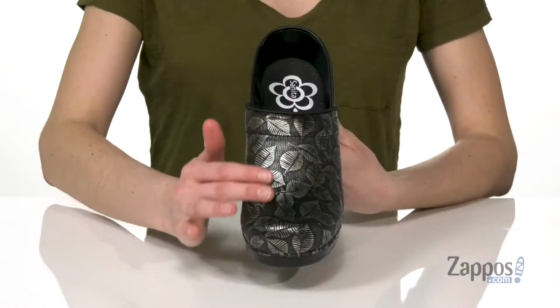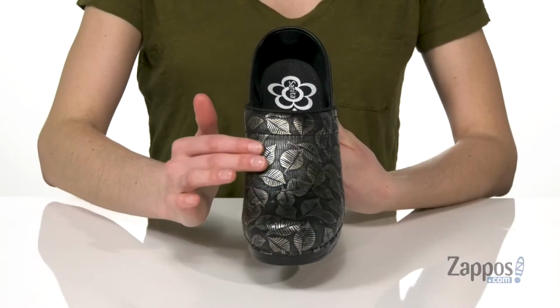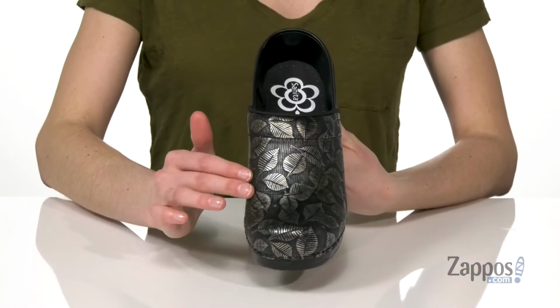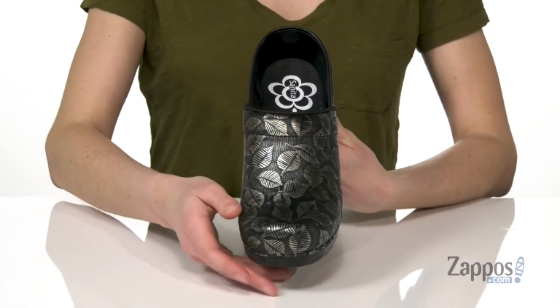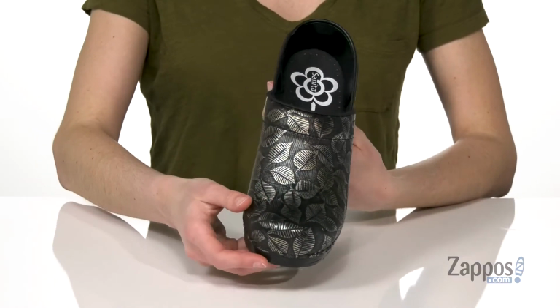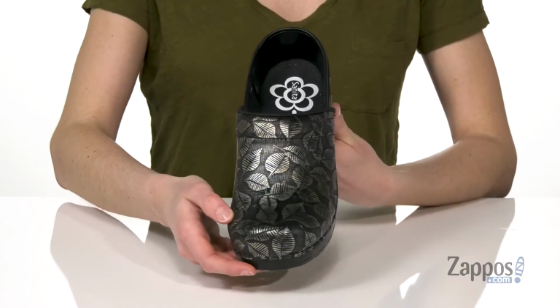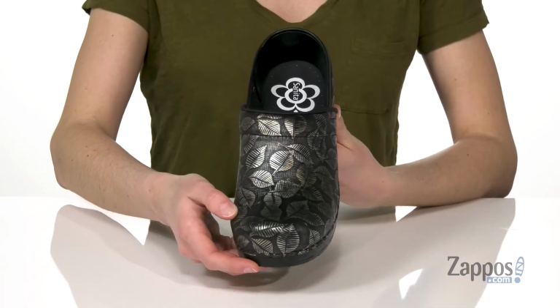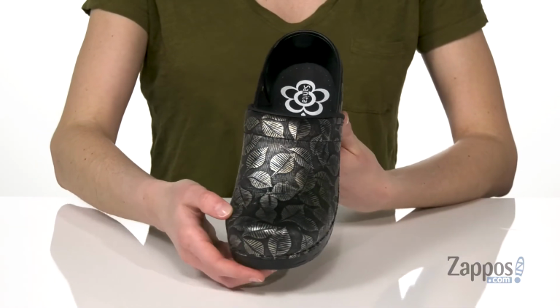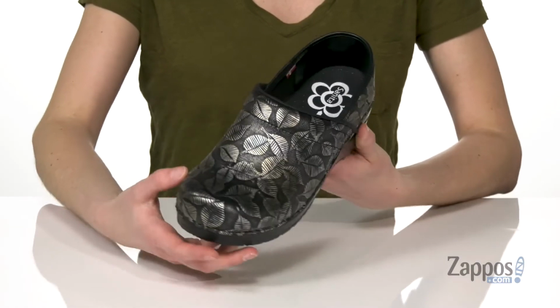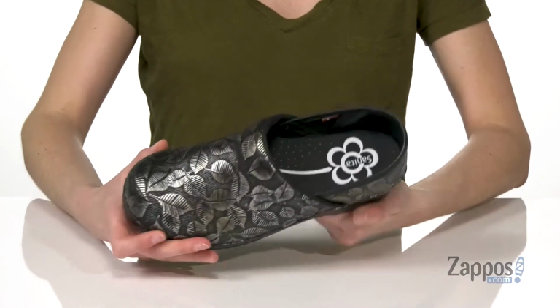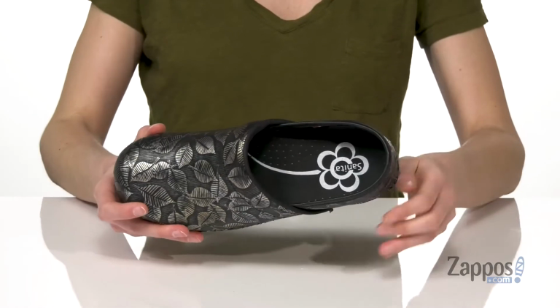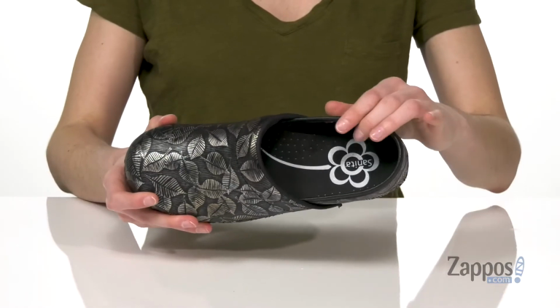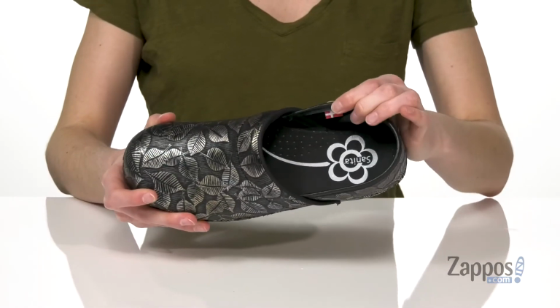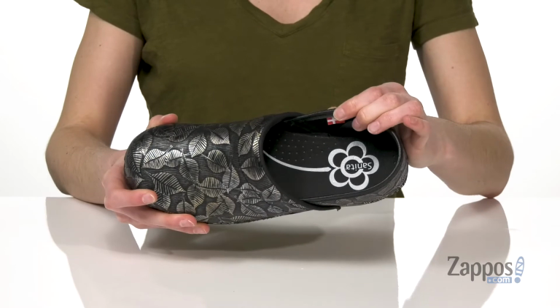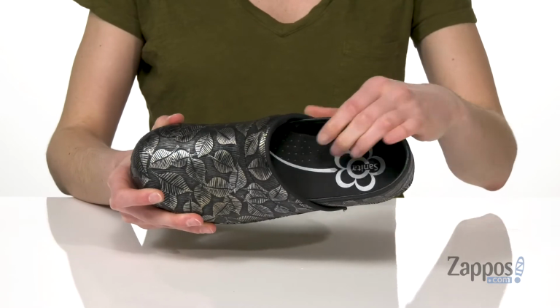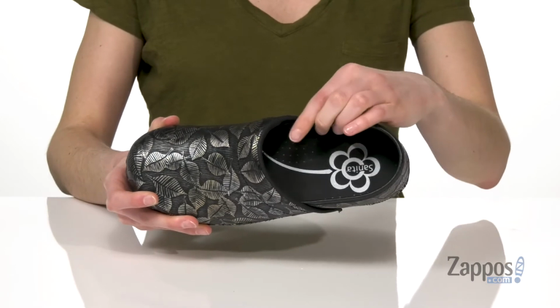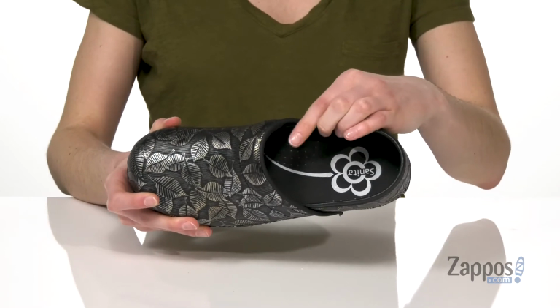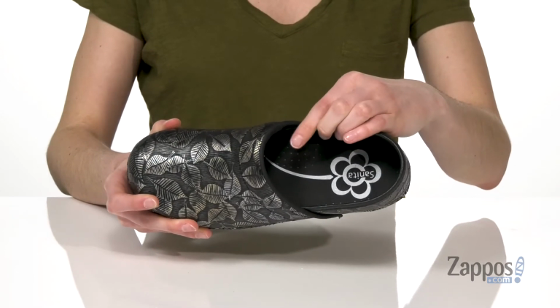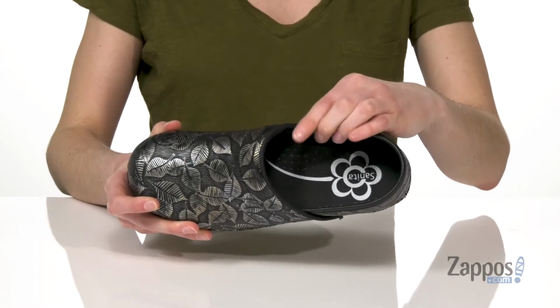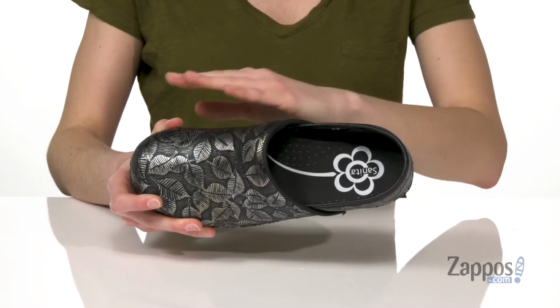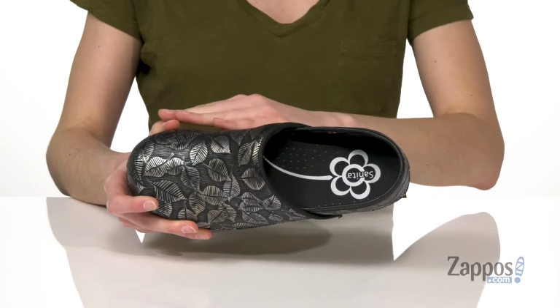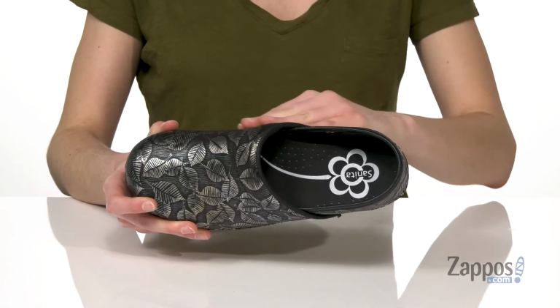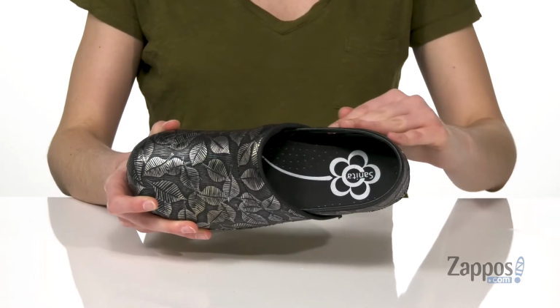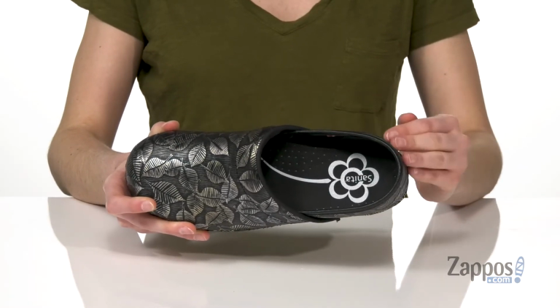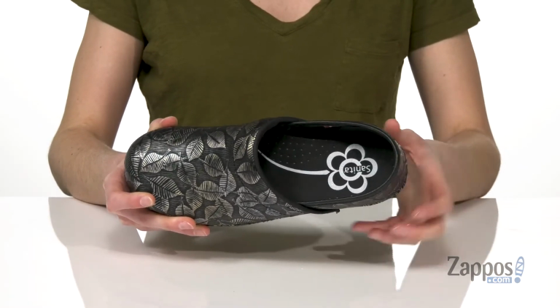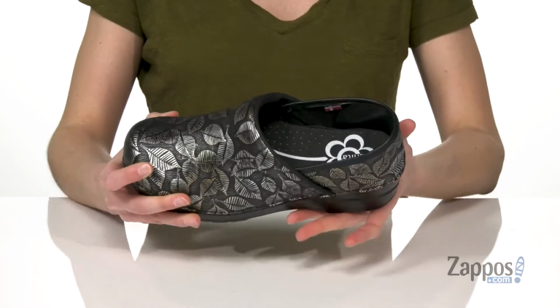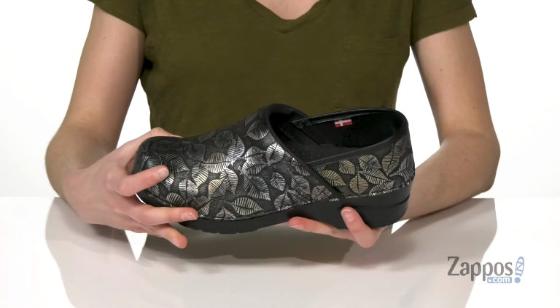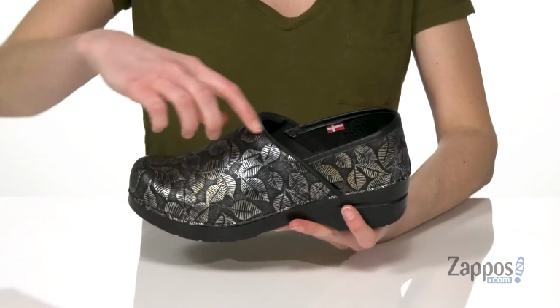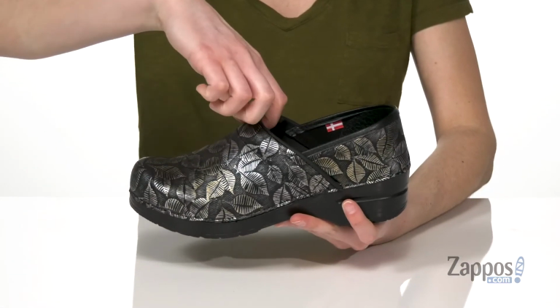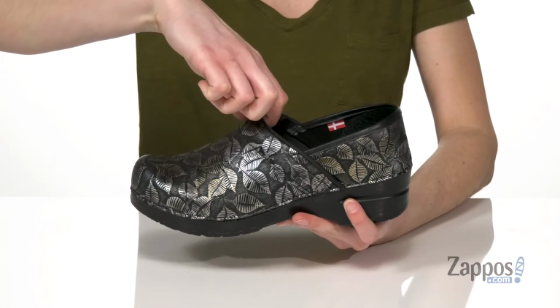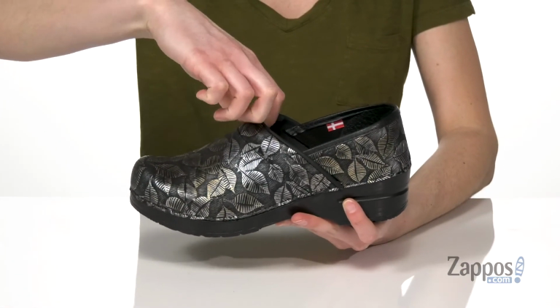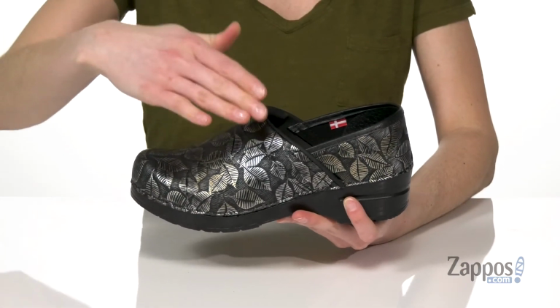There's a little bit of texture to them and some metallic shine. Inside you've got a soft microfiber lining and an anatomically correct footbed. That's gonna give you support all day long with a lot of cushion around the instep.